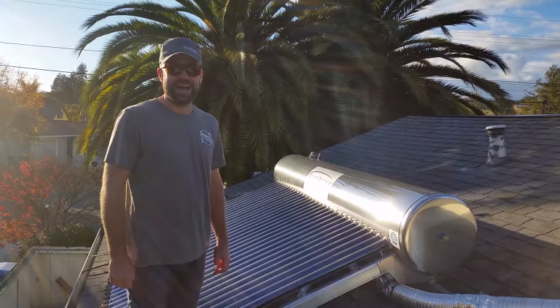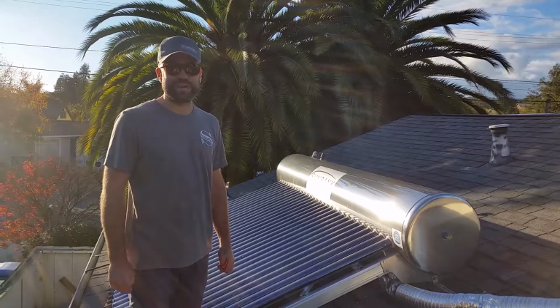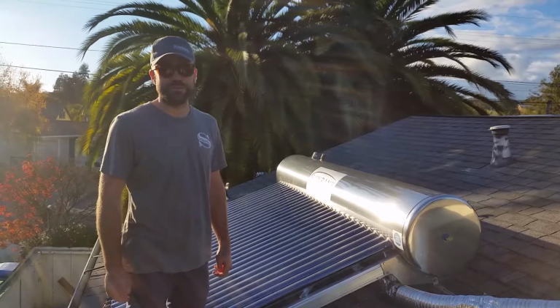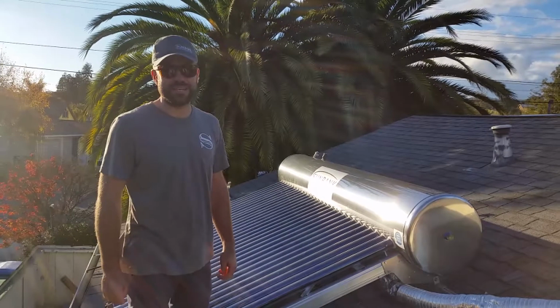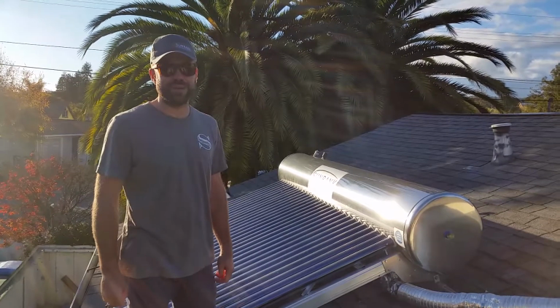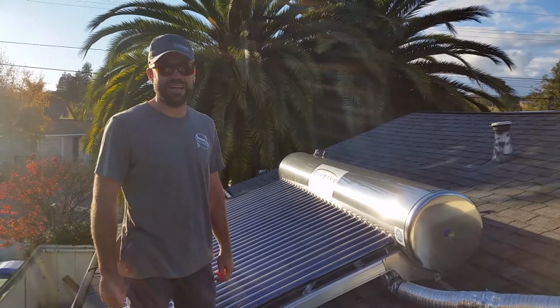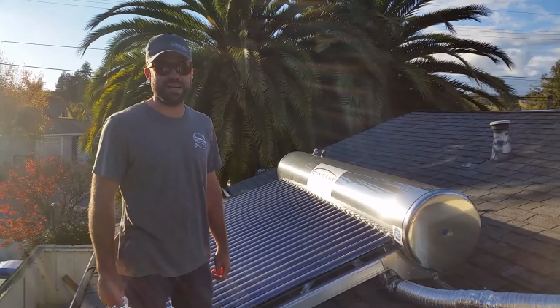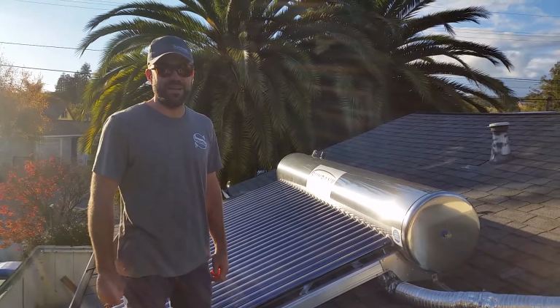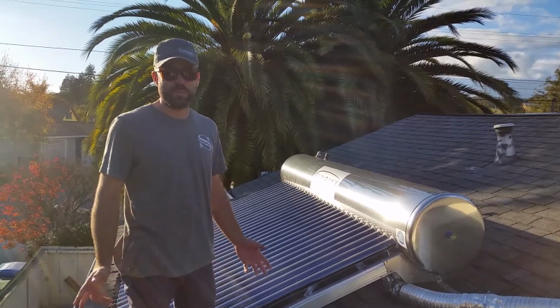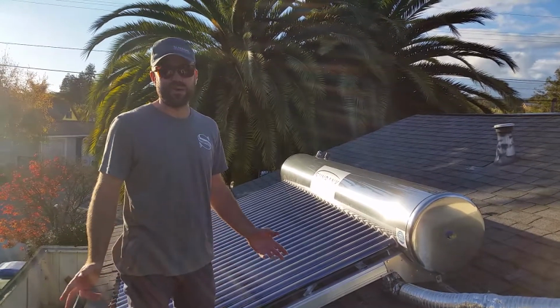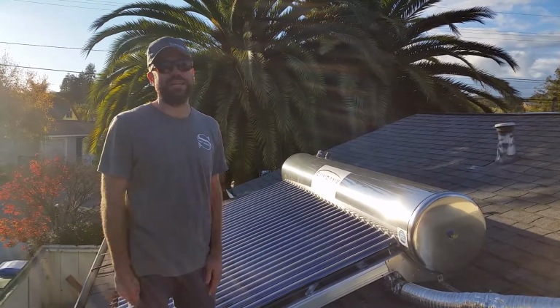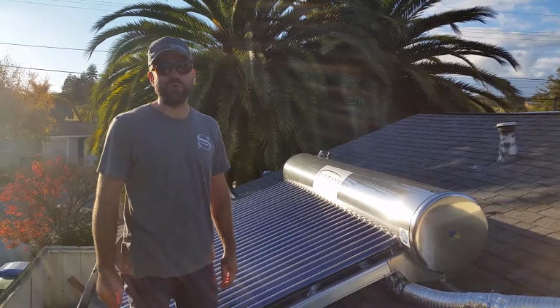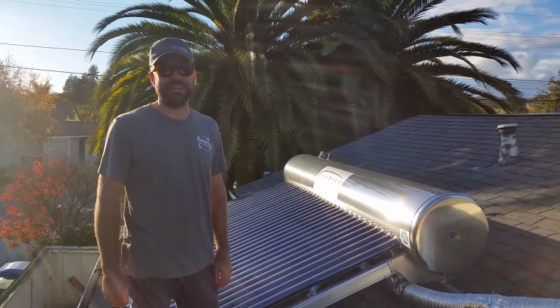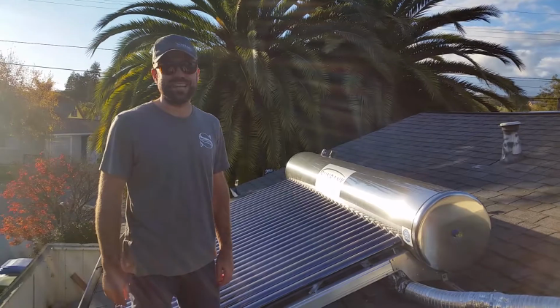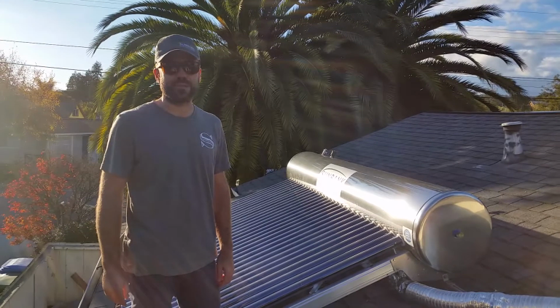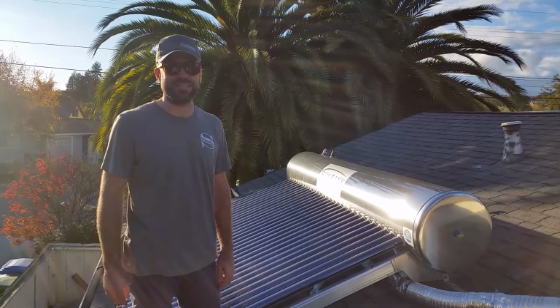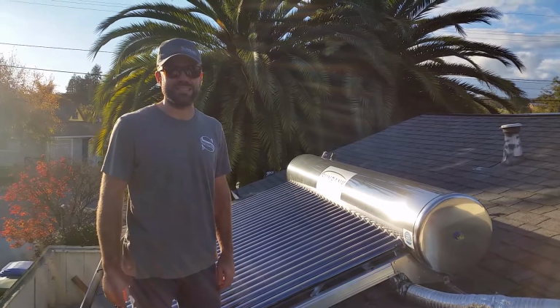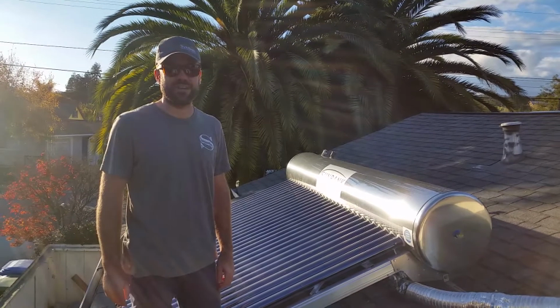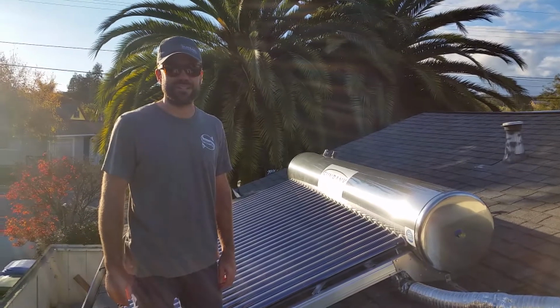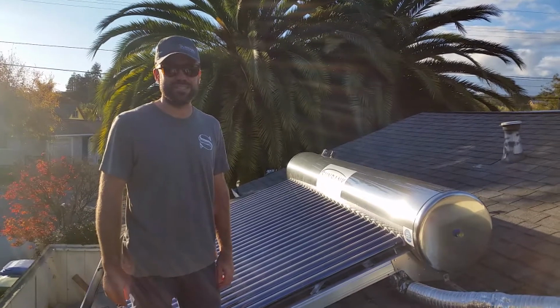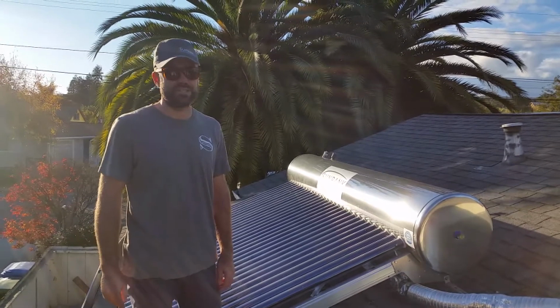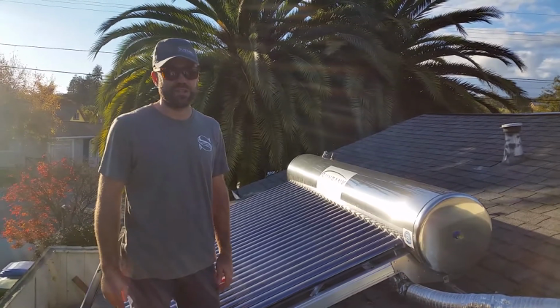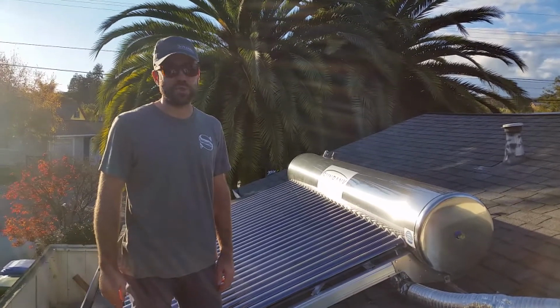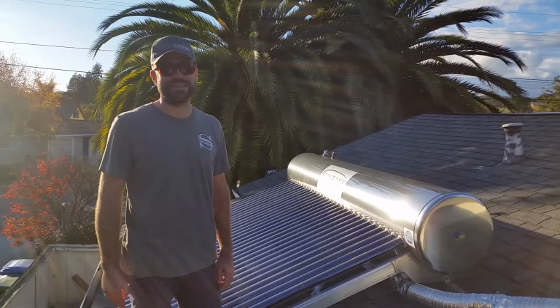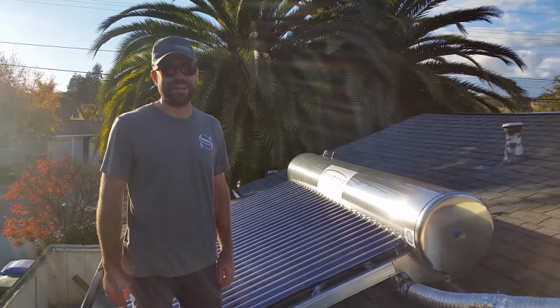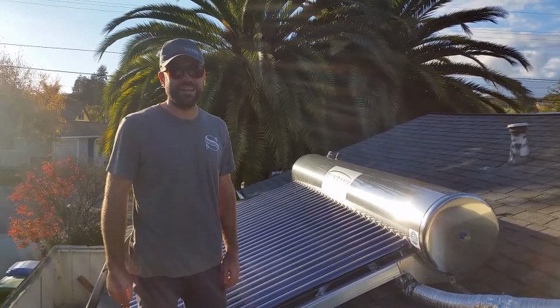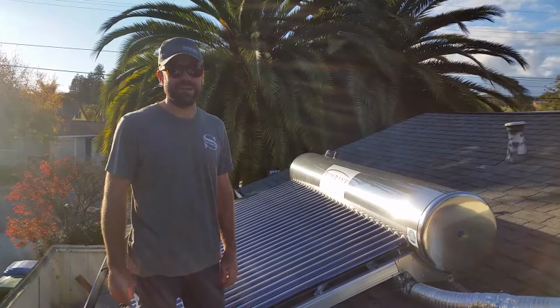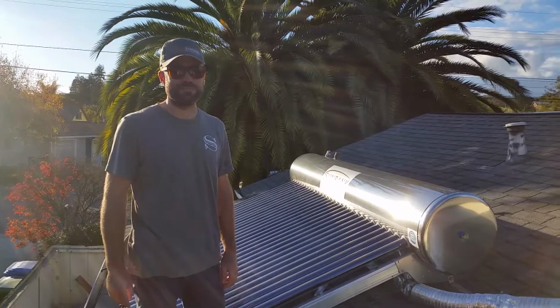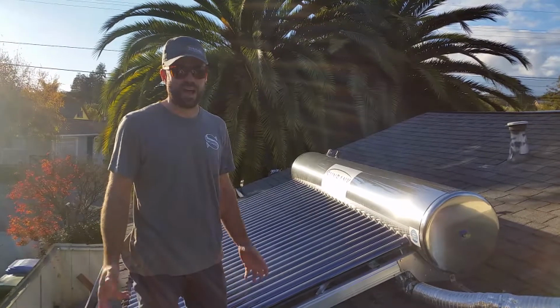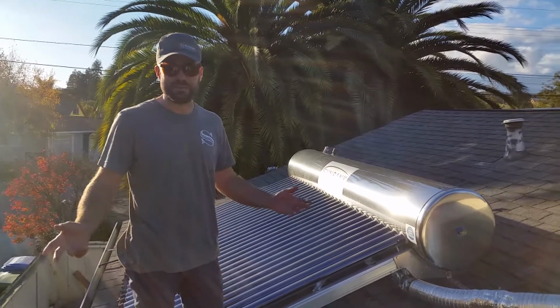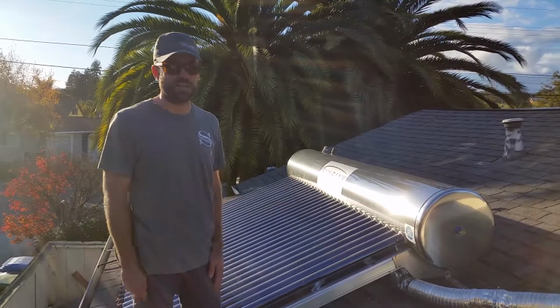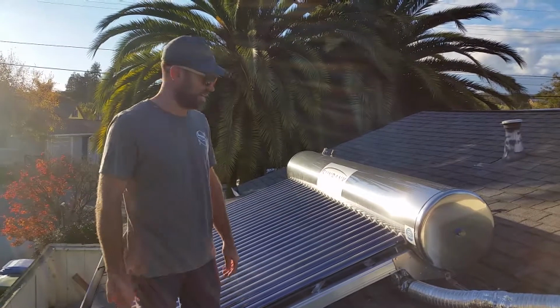Hi, I'm James from Sunbank Solar. A lot of people want to come up and get on the roof and take a look at the product, so I figure I'll just give you a little tour of the Sunbank posted online here.